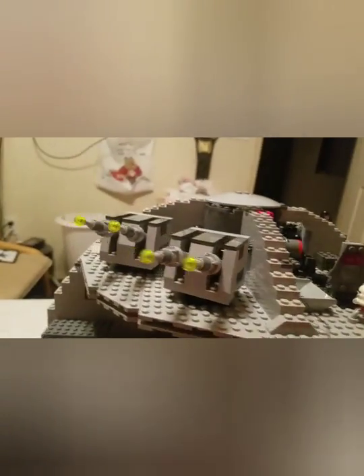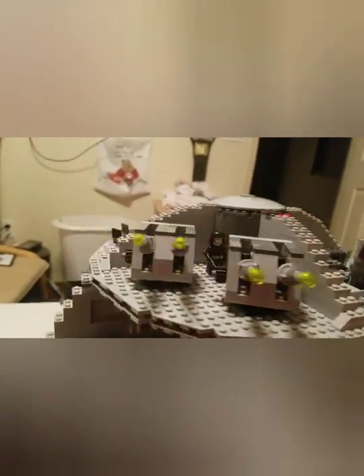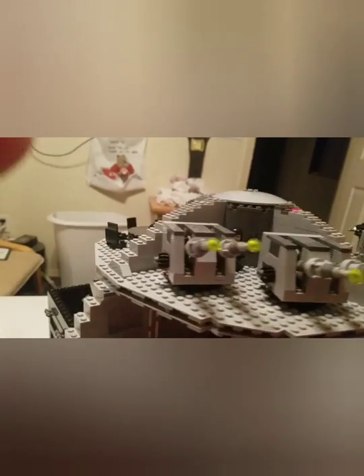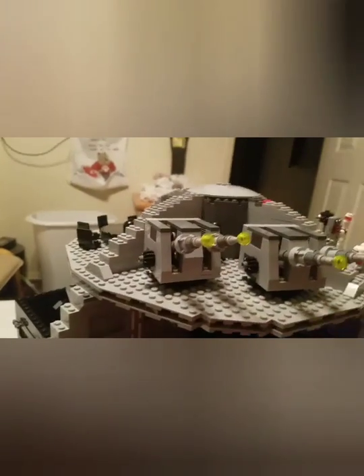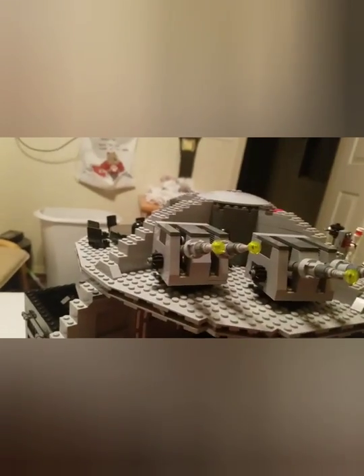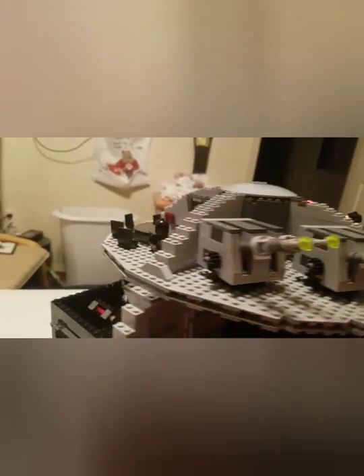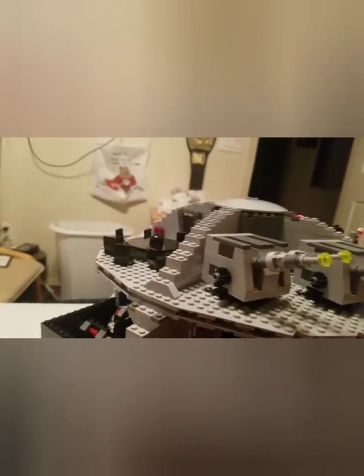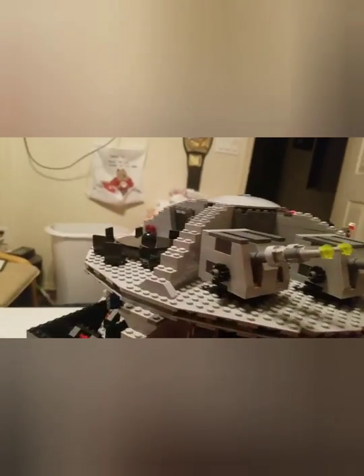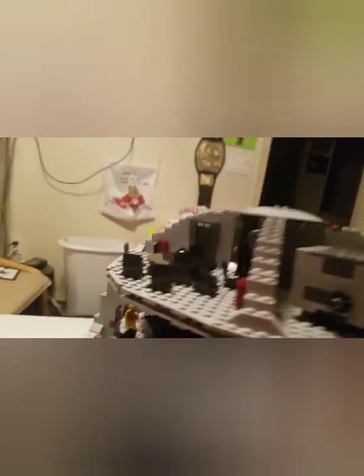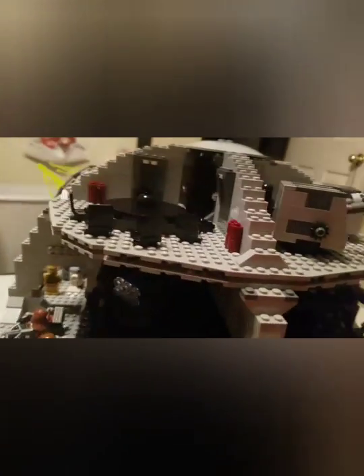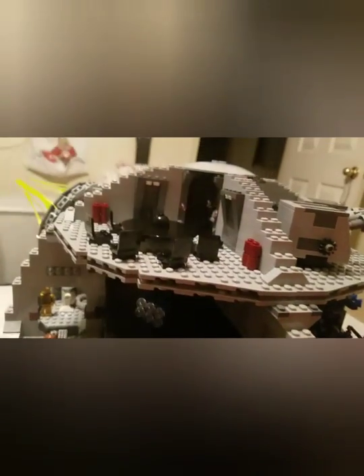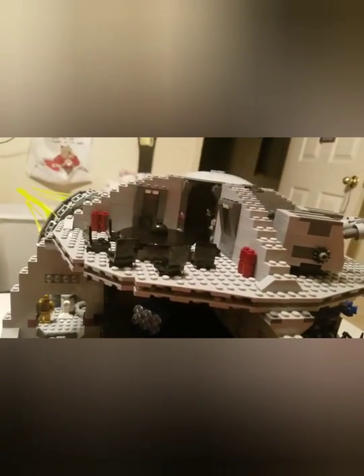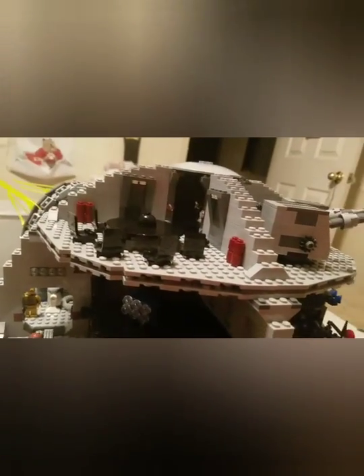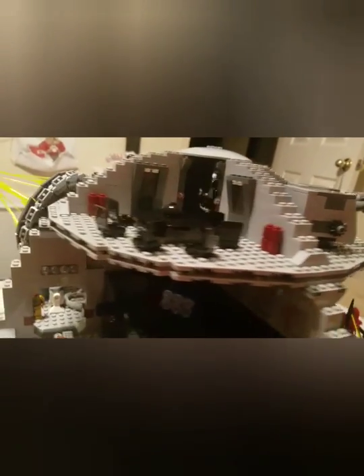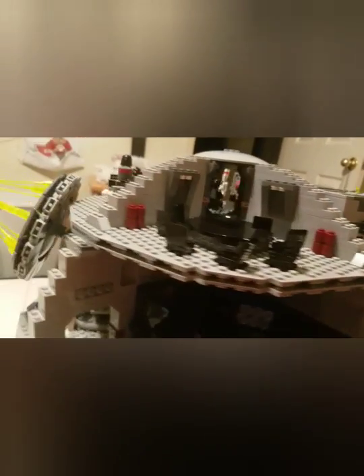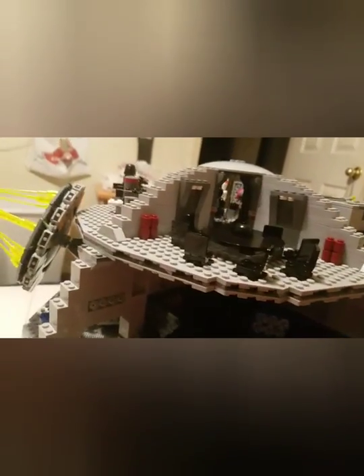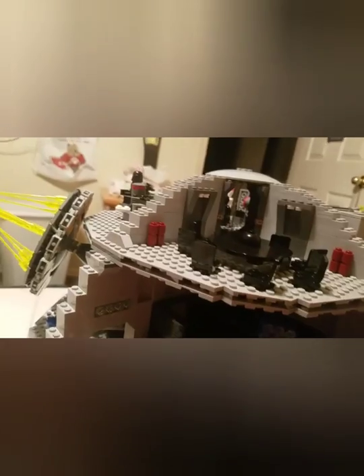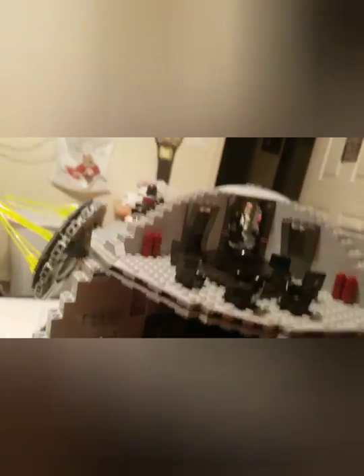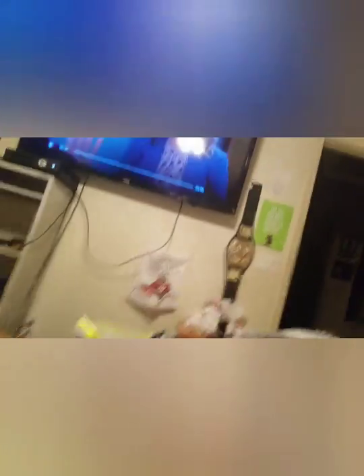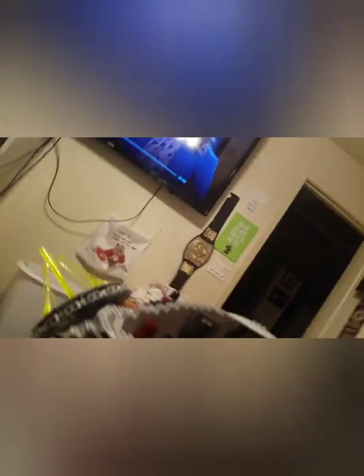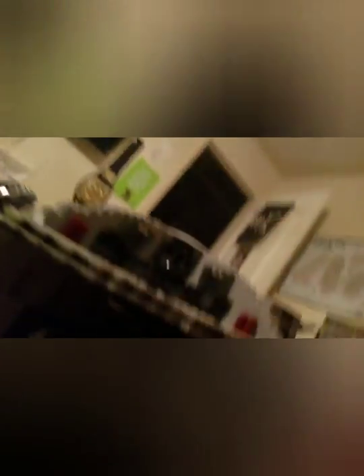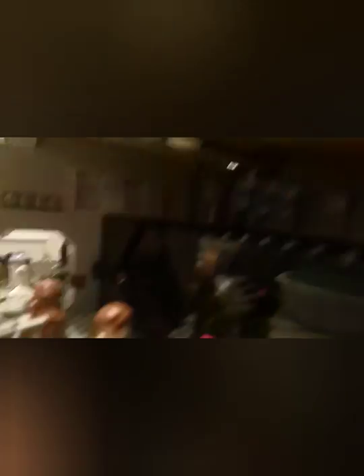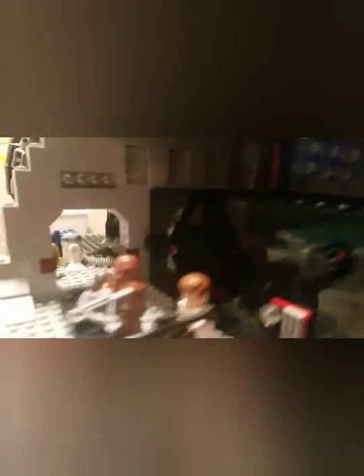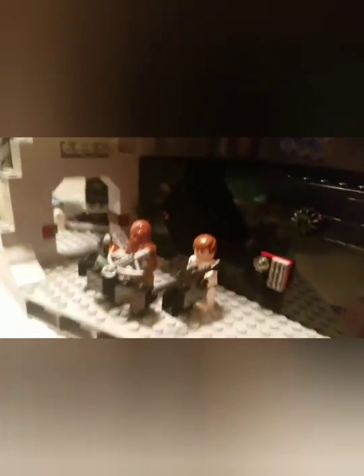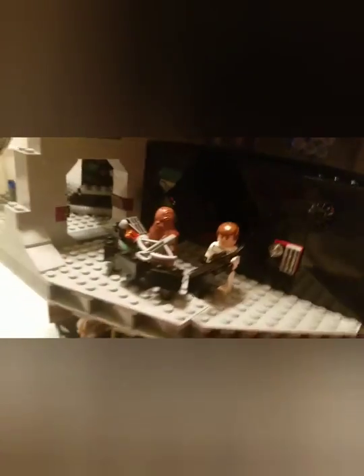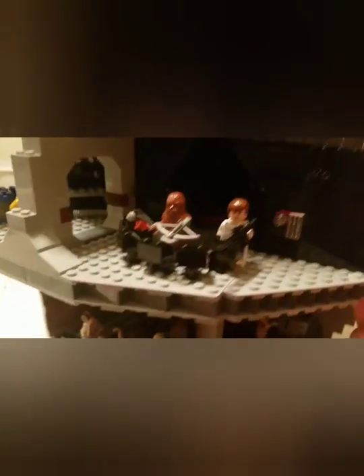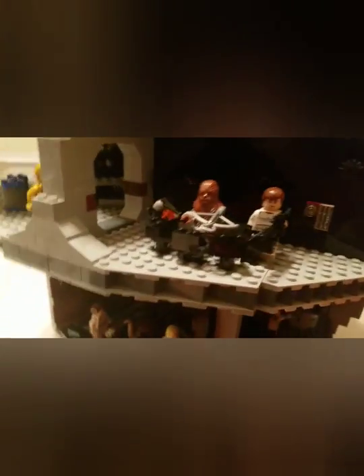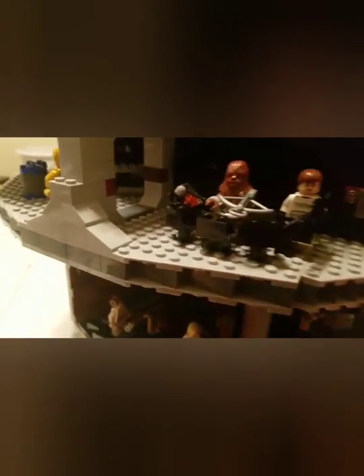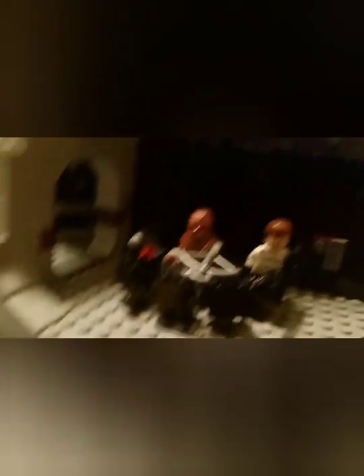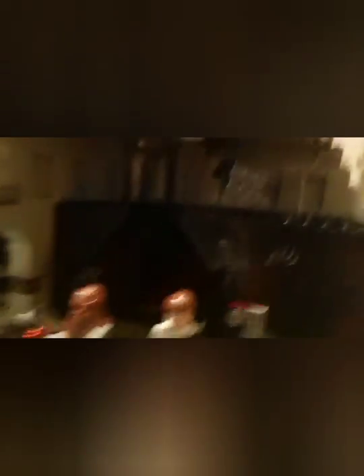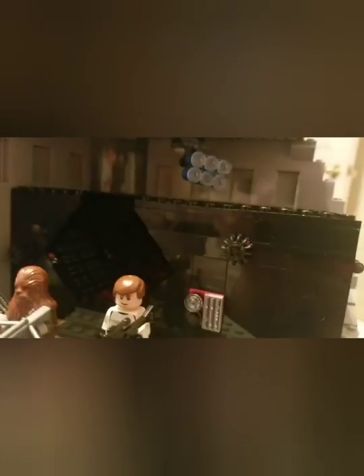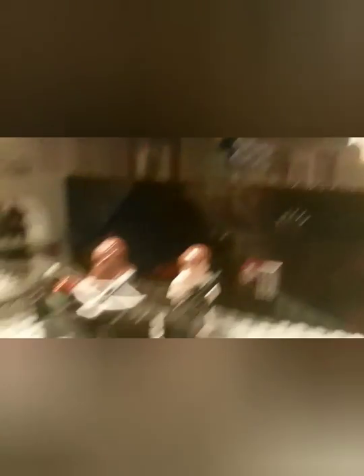There are those guns, you know, that shoot out — all pew, pew, pew, pew. Here's that big table where they sit.